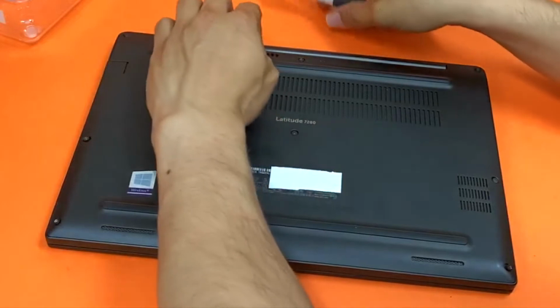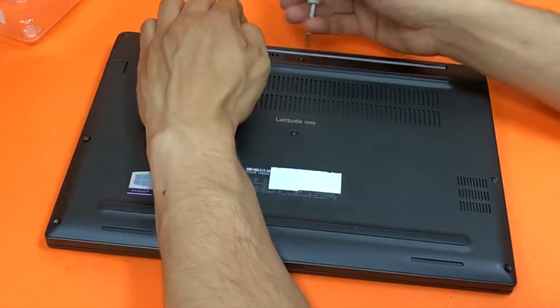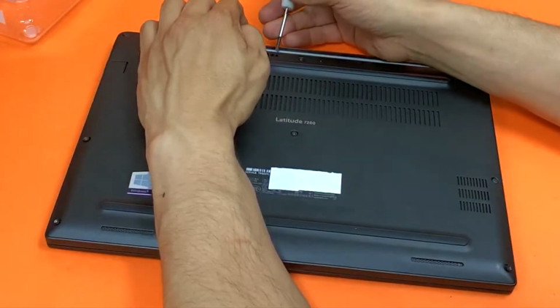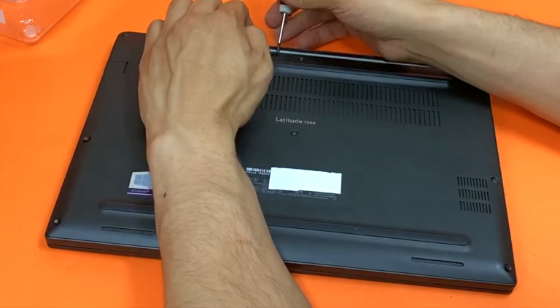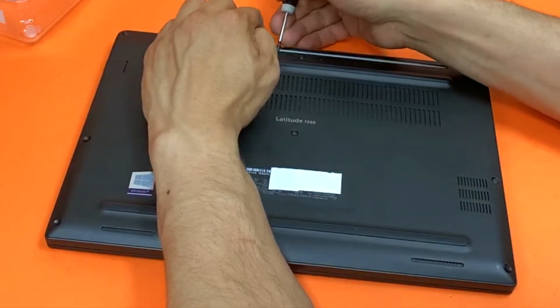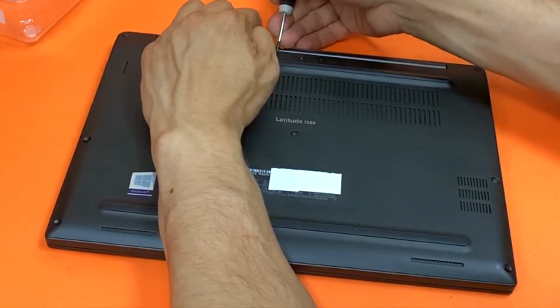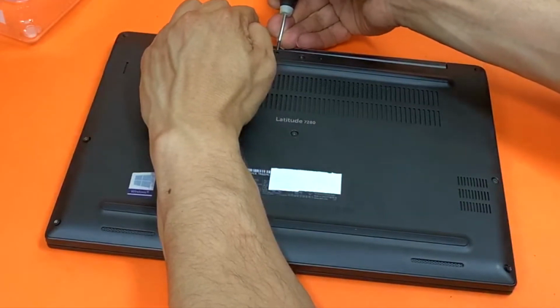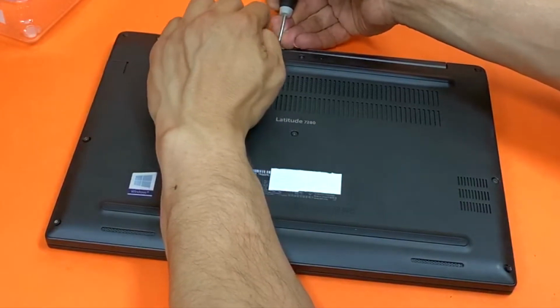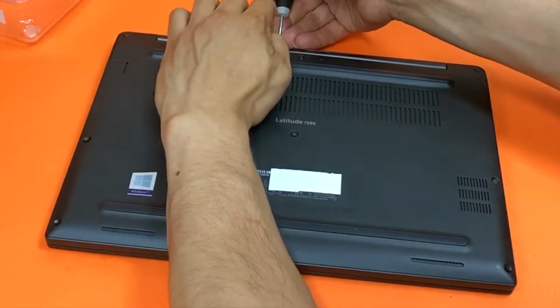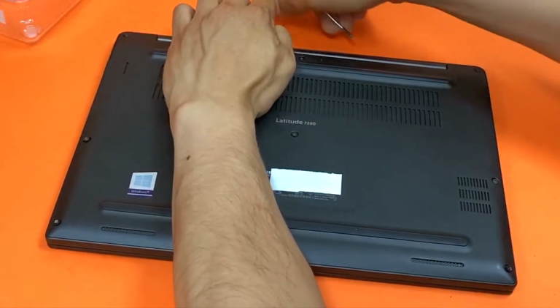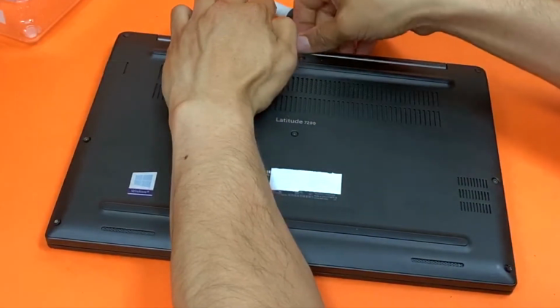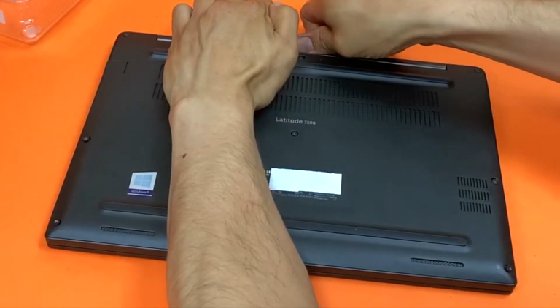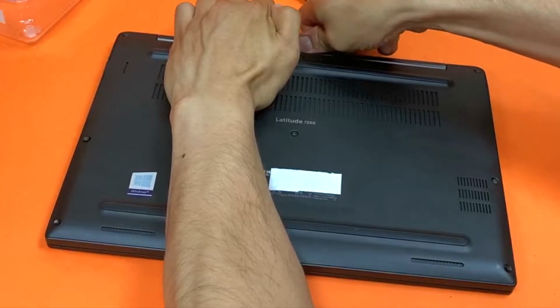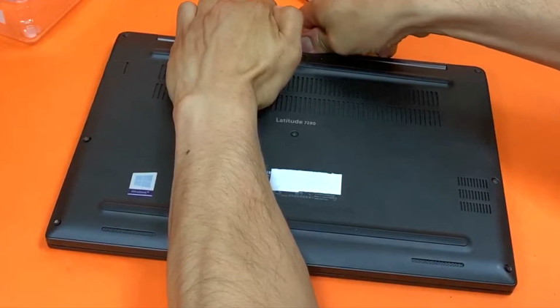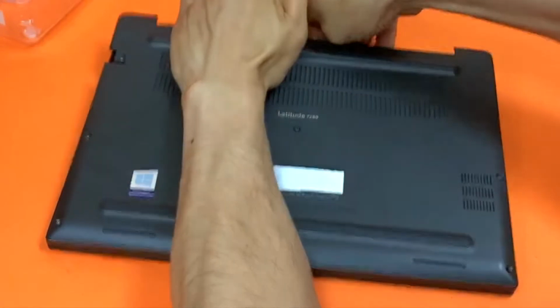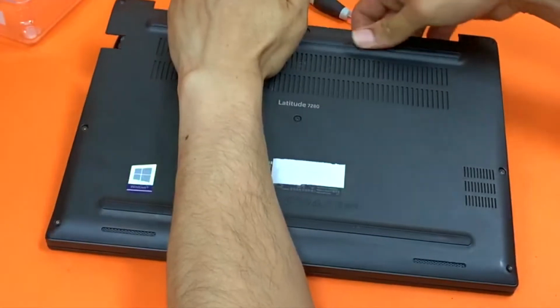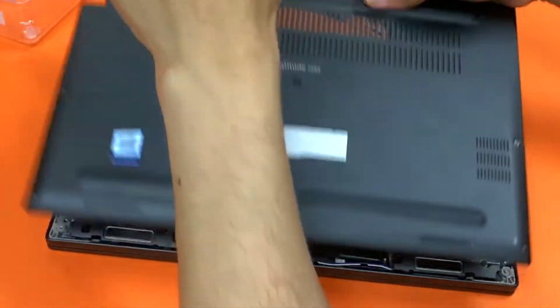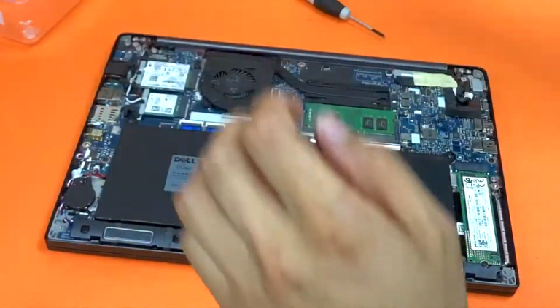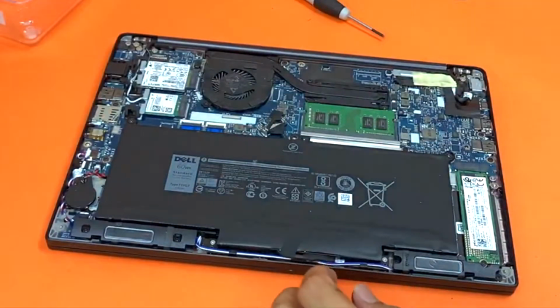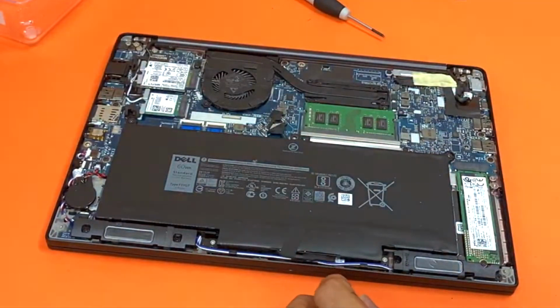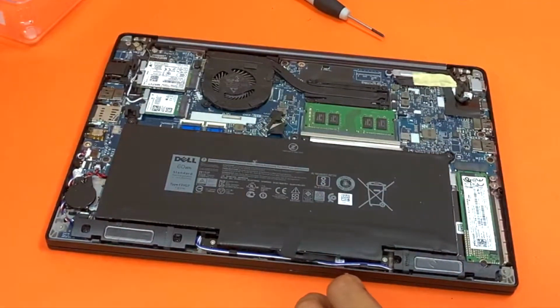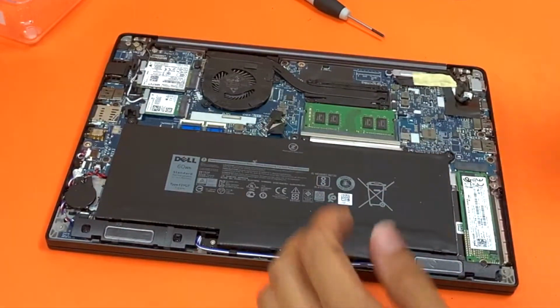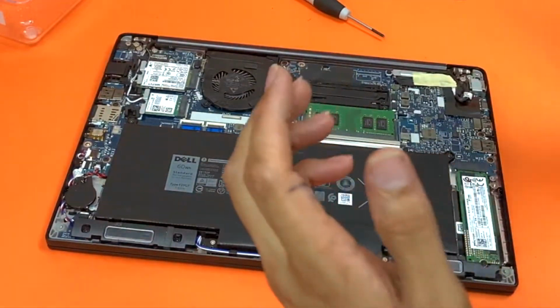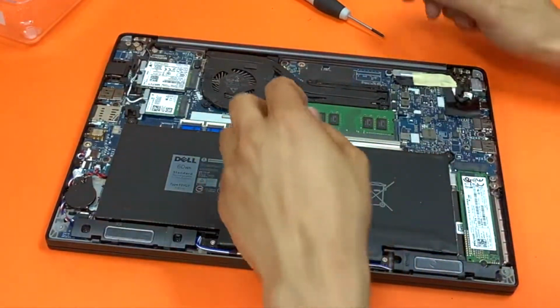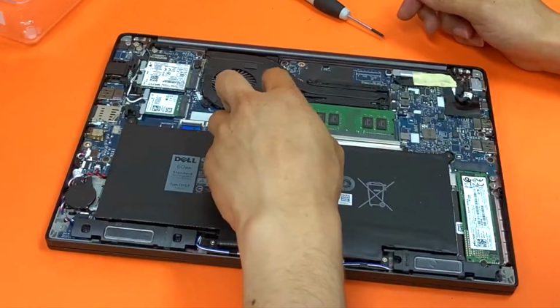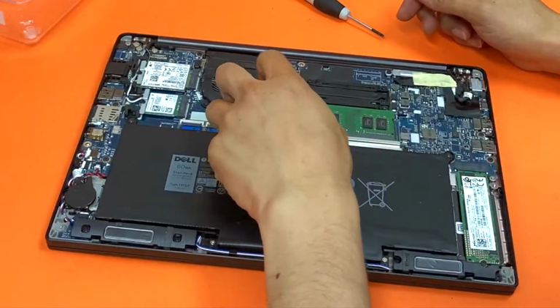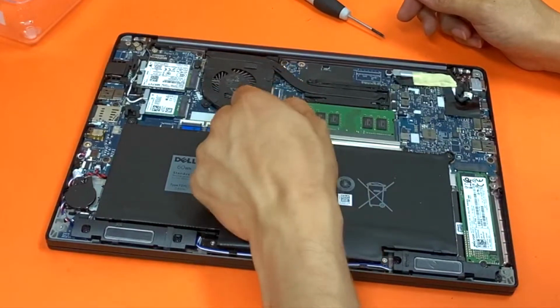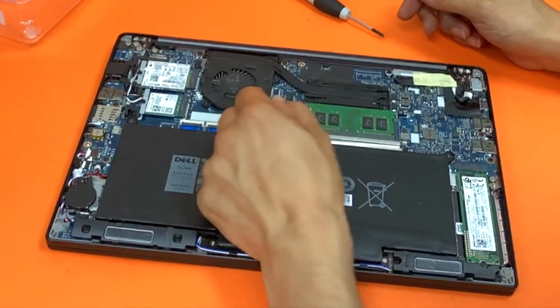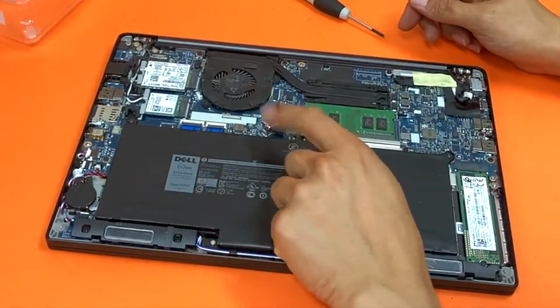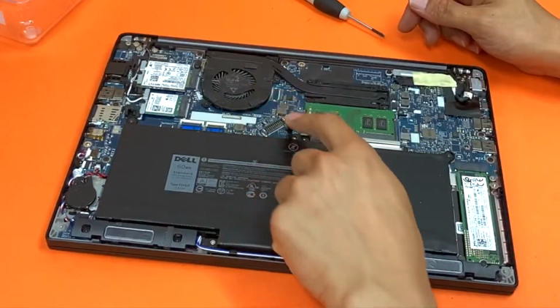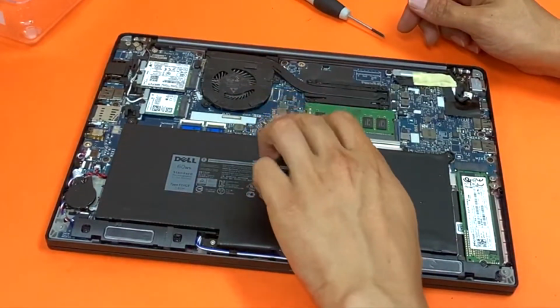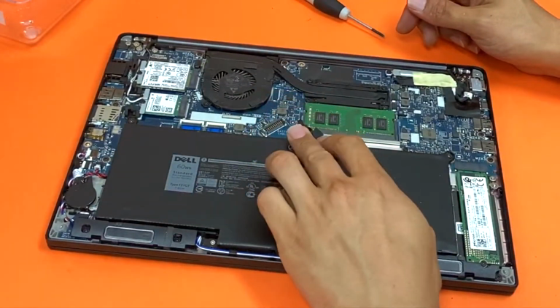Put your finger or your screwdriver and just lift it up like that. First things first, just disconnect your cable for the battery.